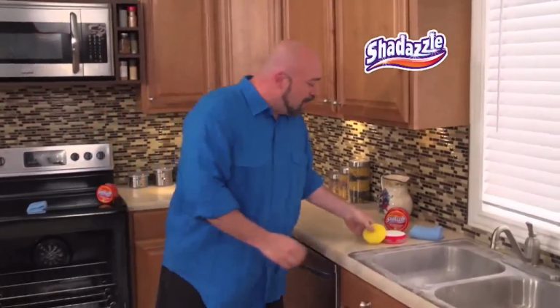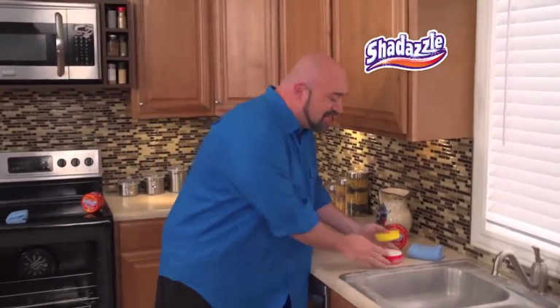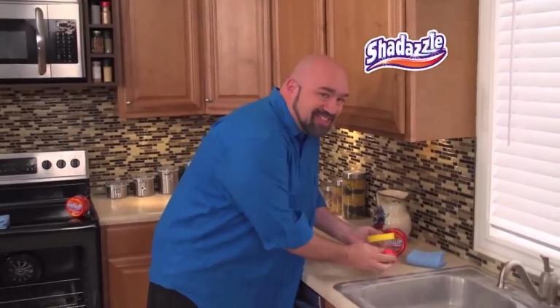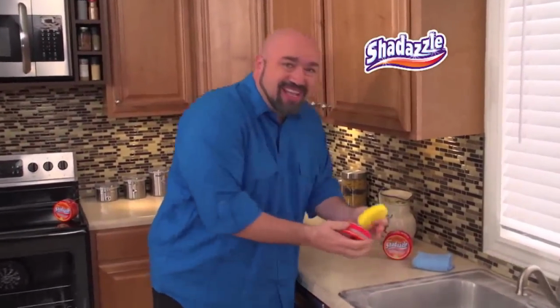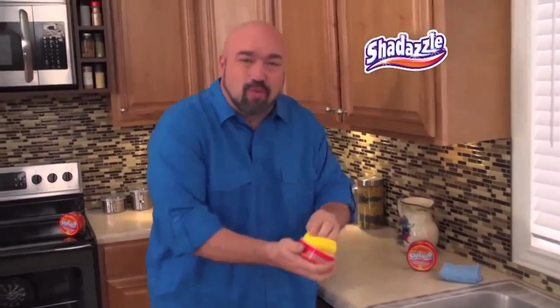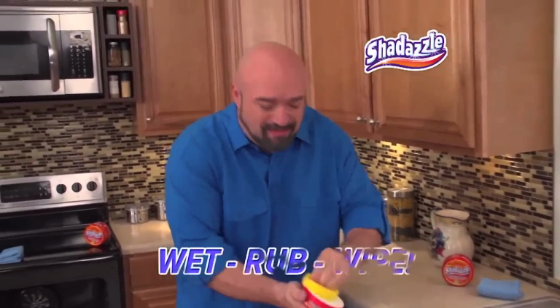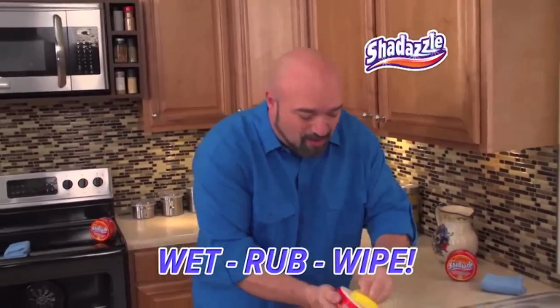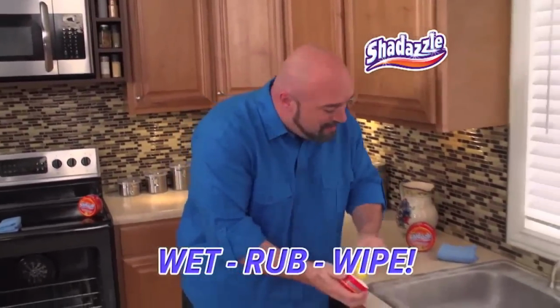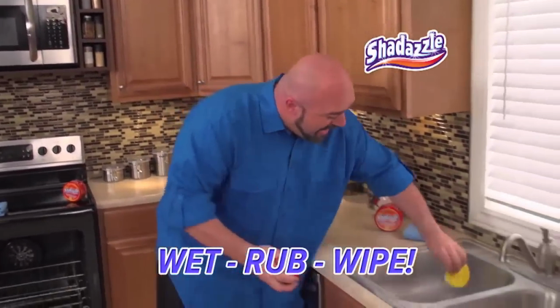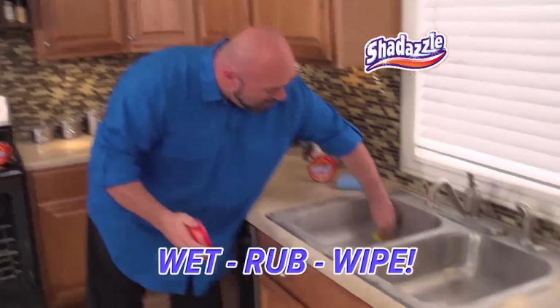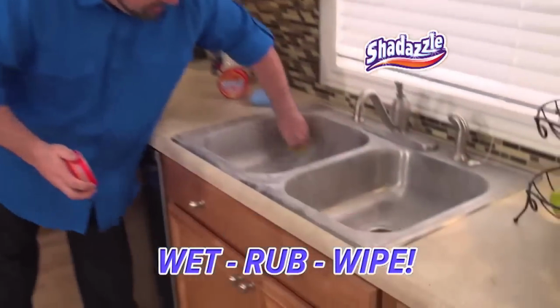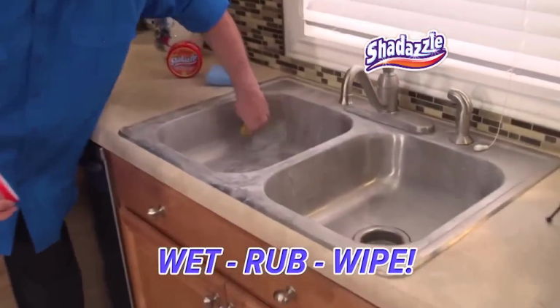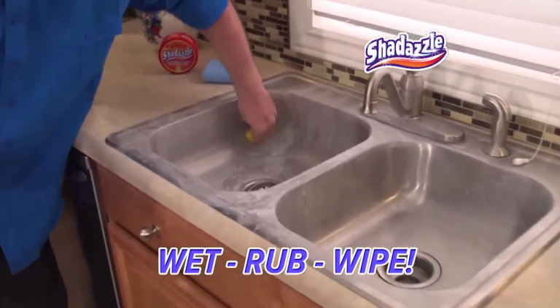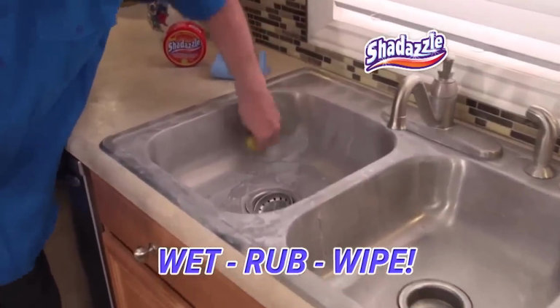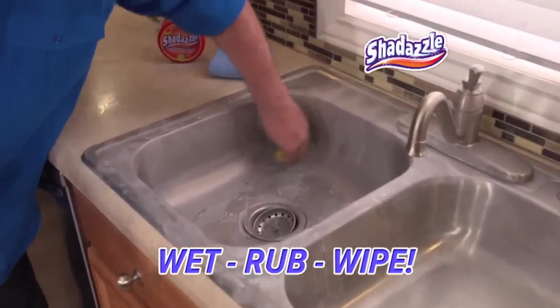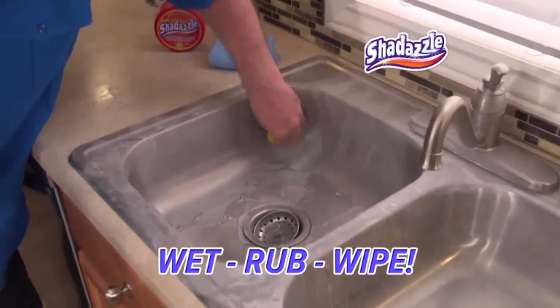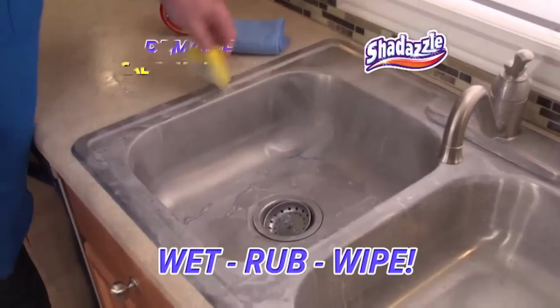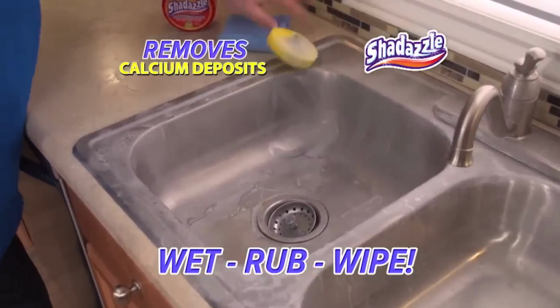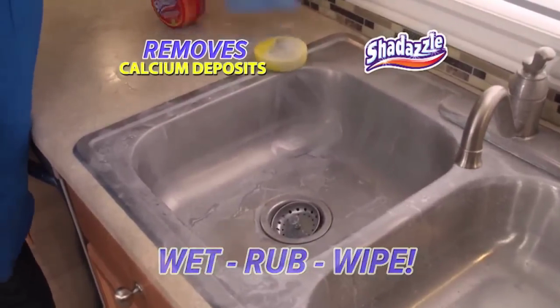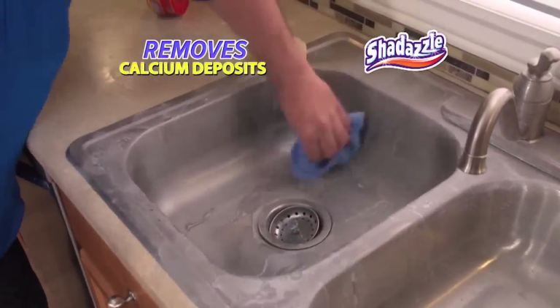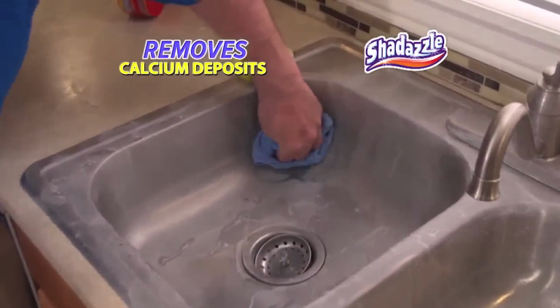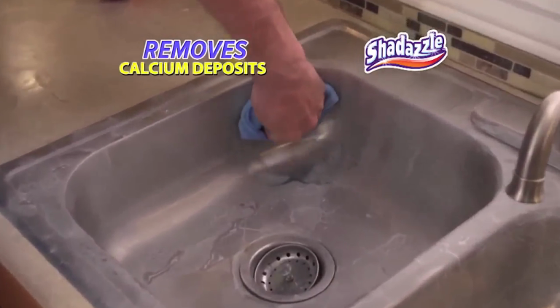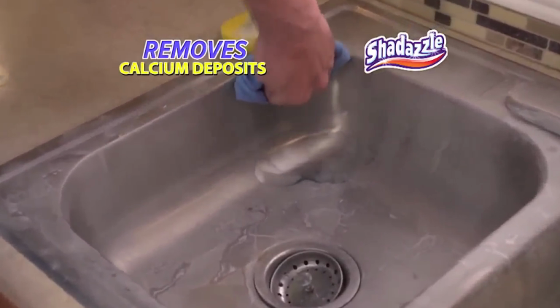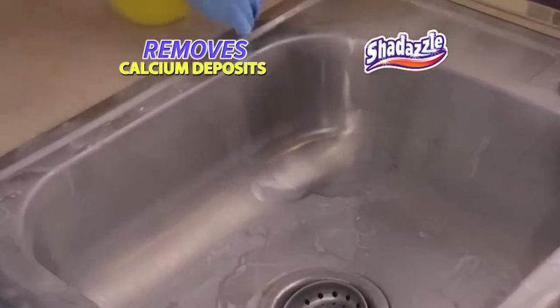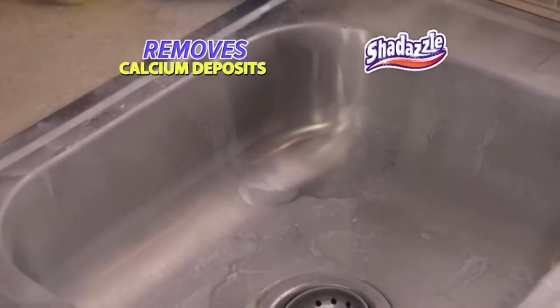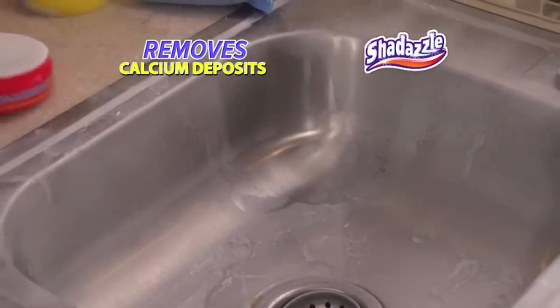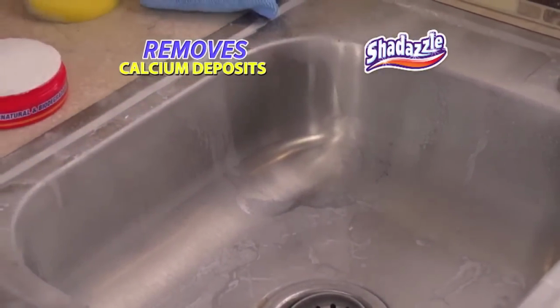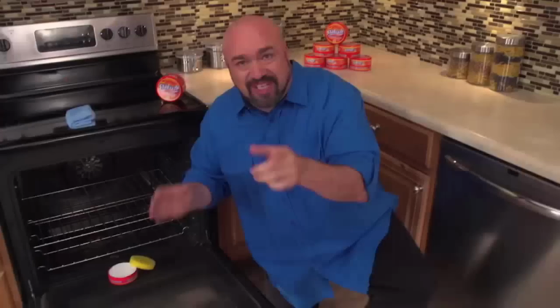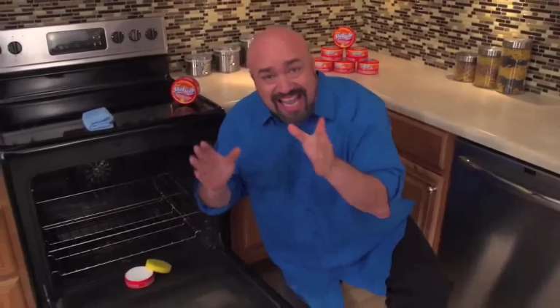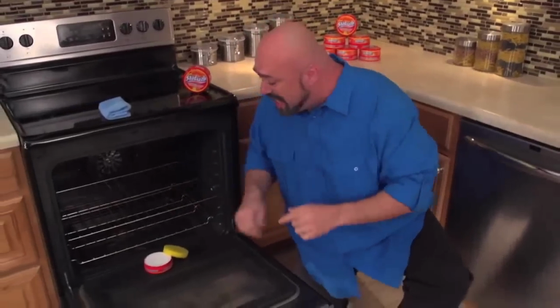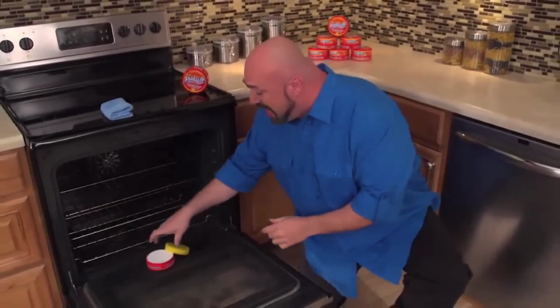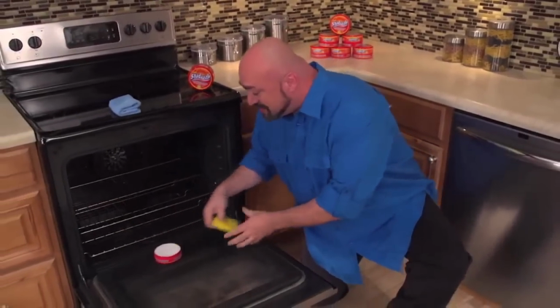This sink is old and dull. But with Shedazzle, just wet, rub, and wipe, and you'll lift away all of the grime and rust. Look at that.